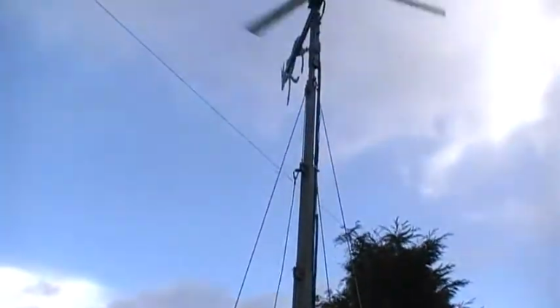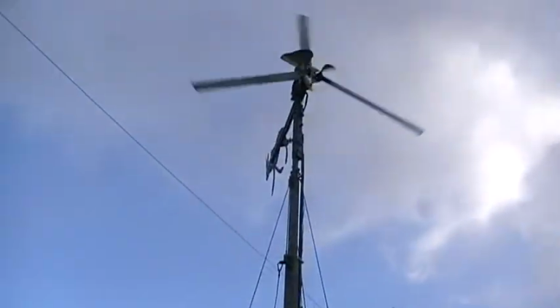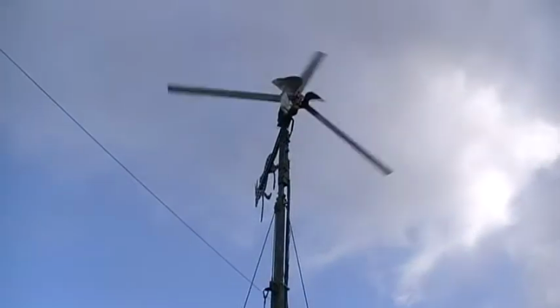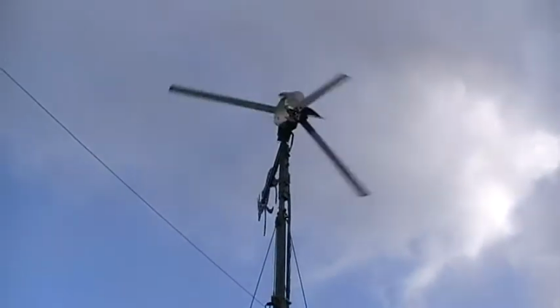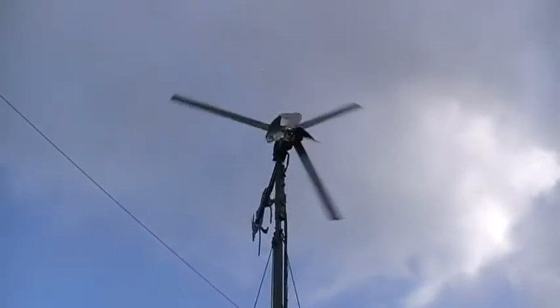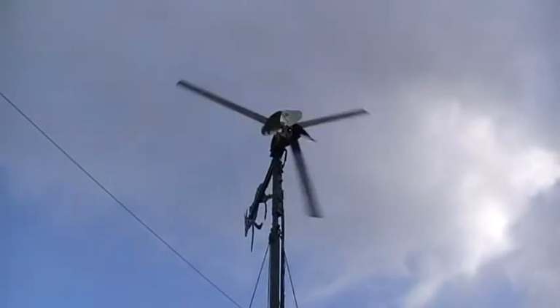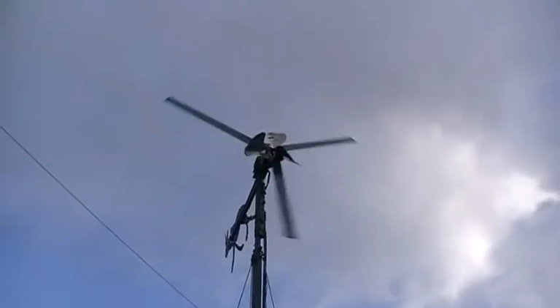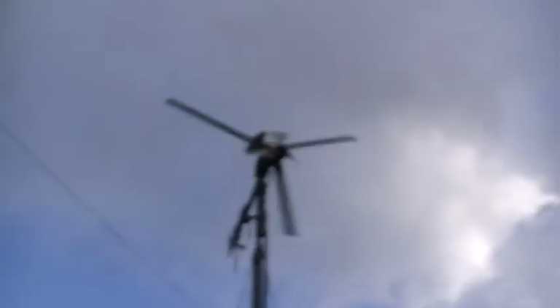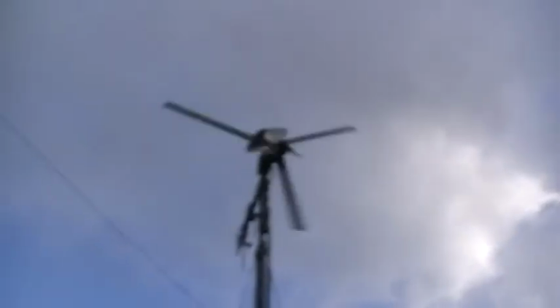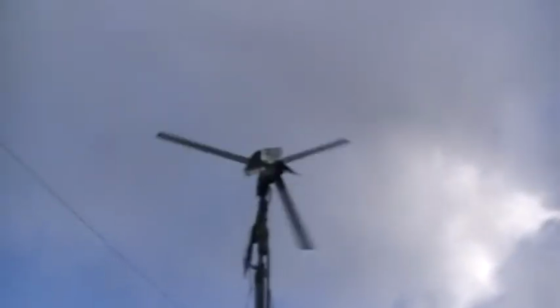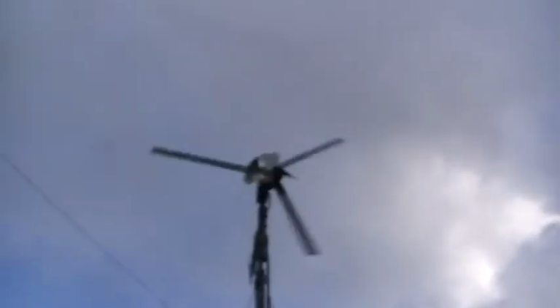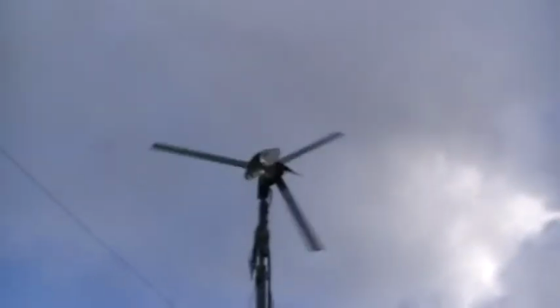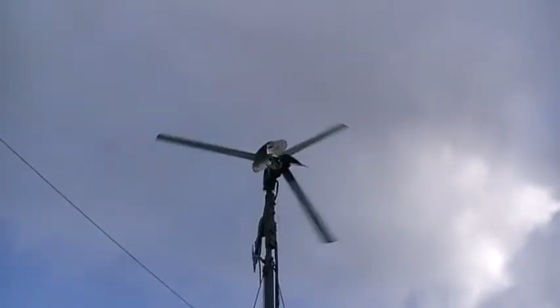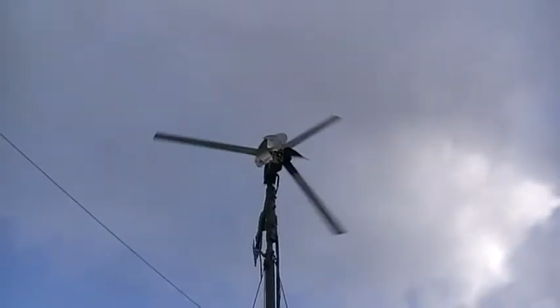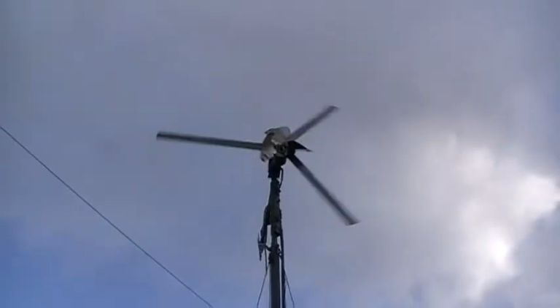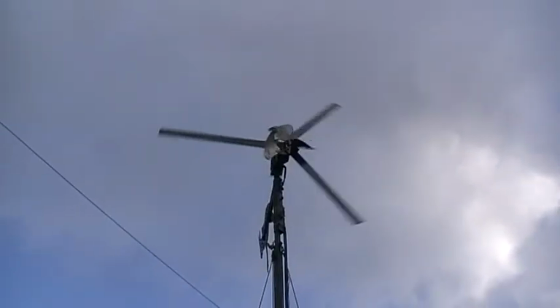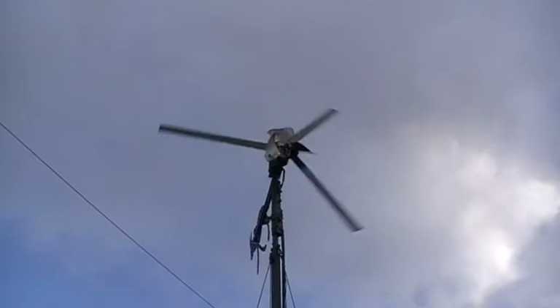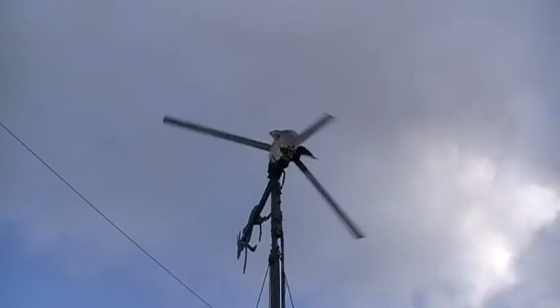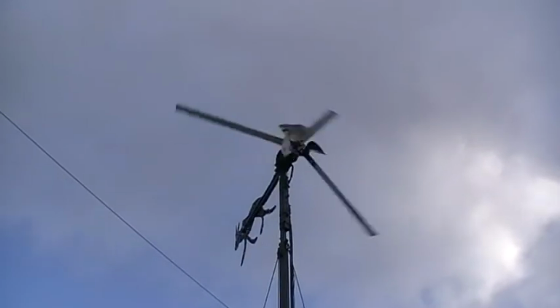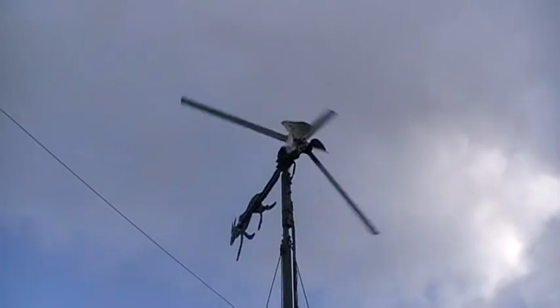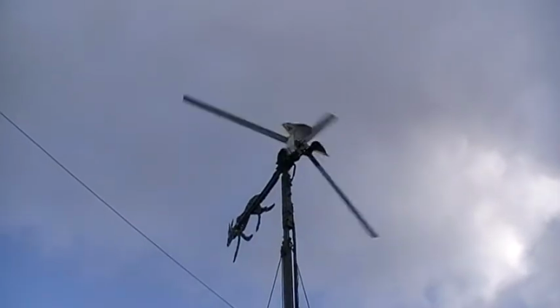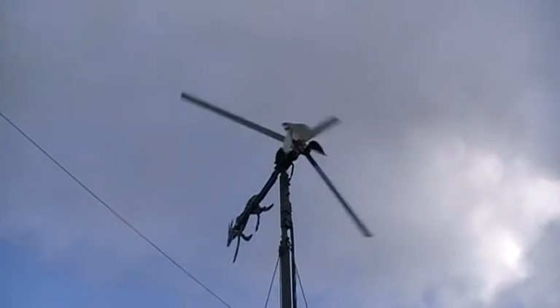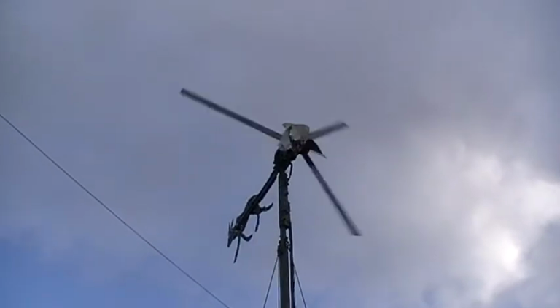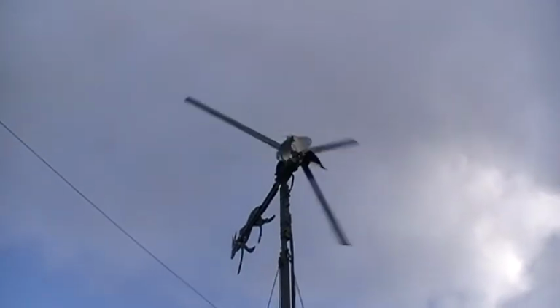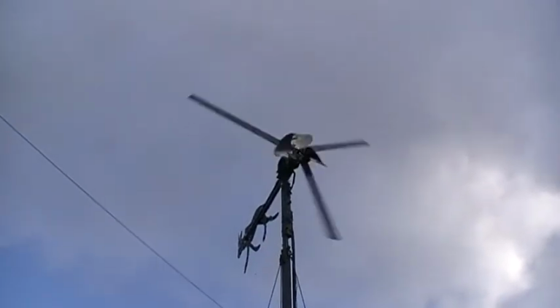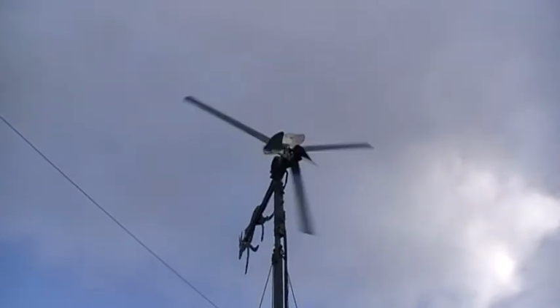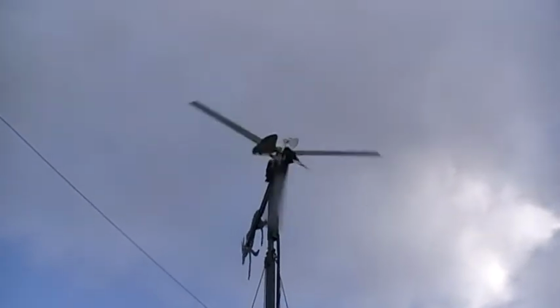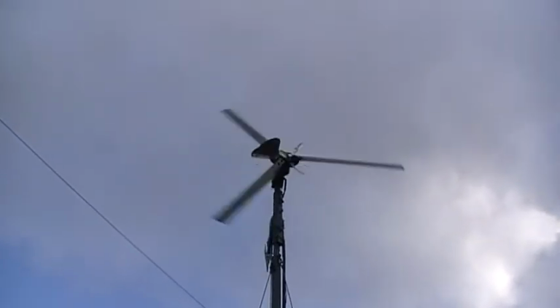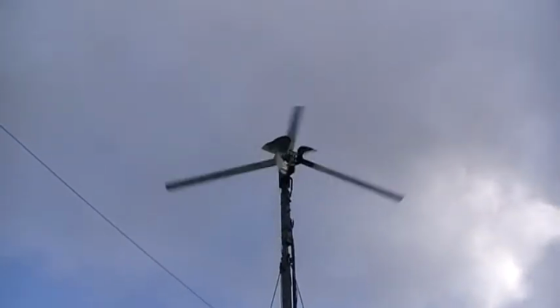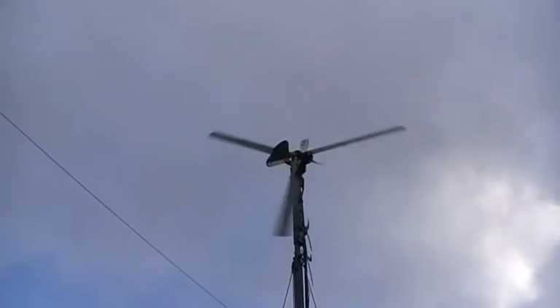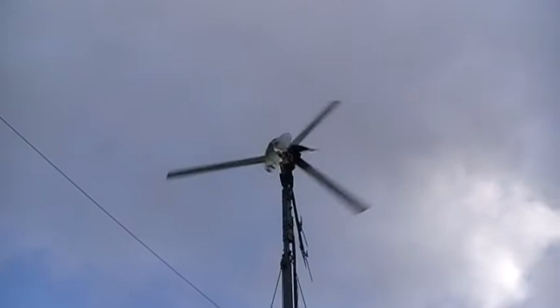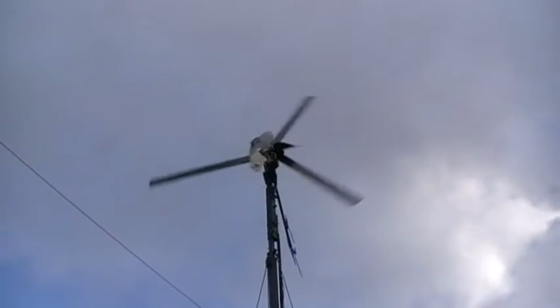It's a fully independent charging system, and it's dumping the excess electricity into the grid-tie system, which makes my electricity a little bit cheaper.